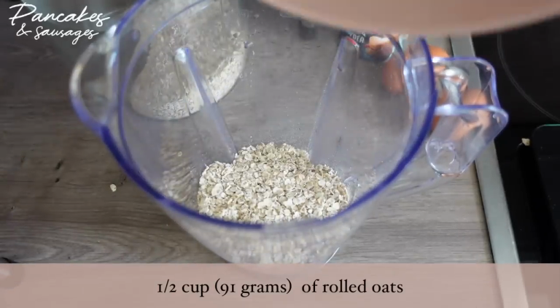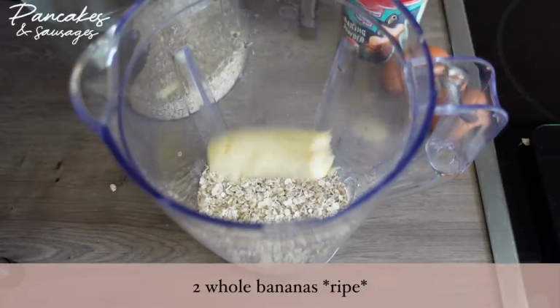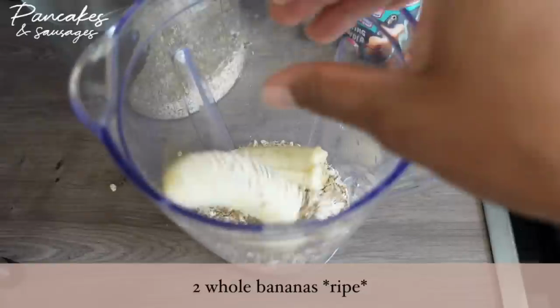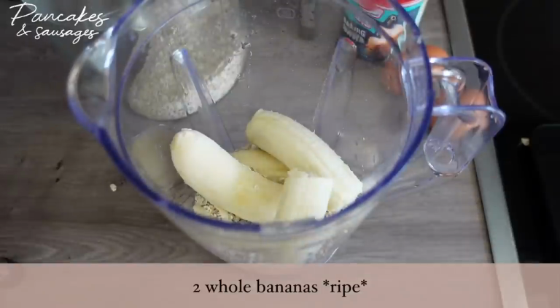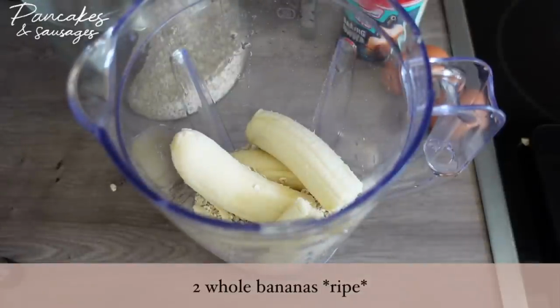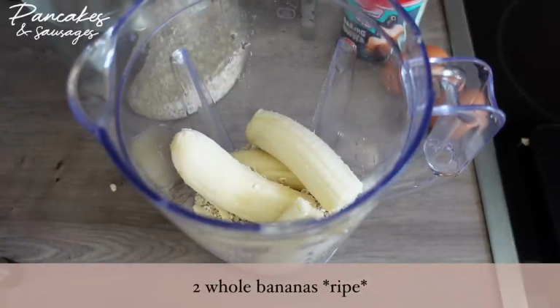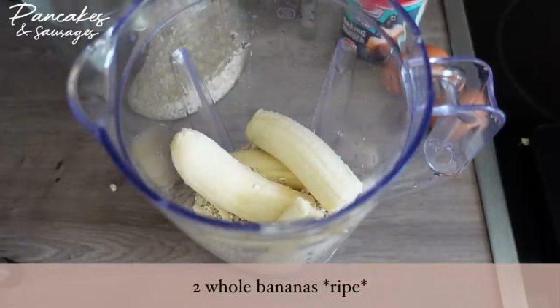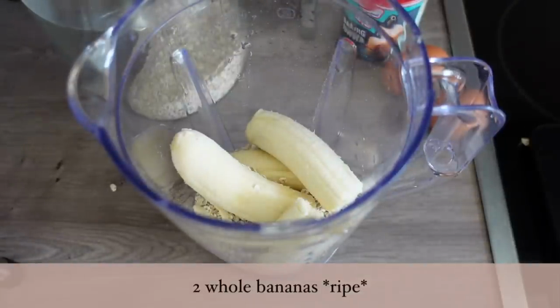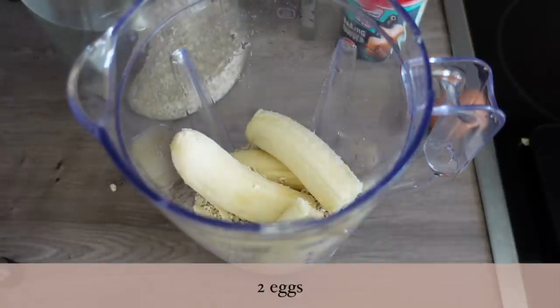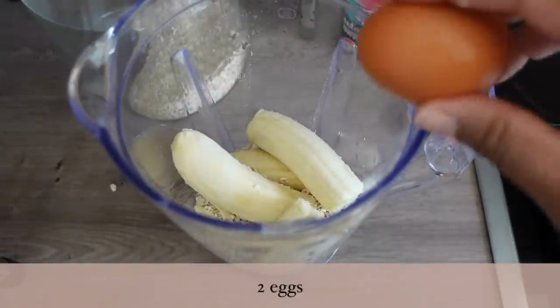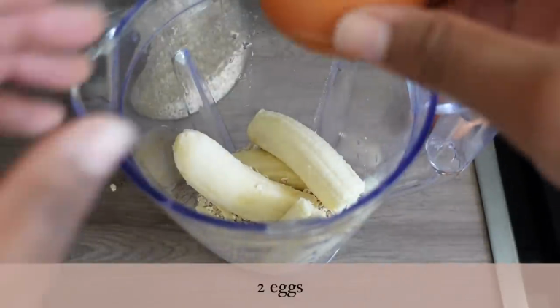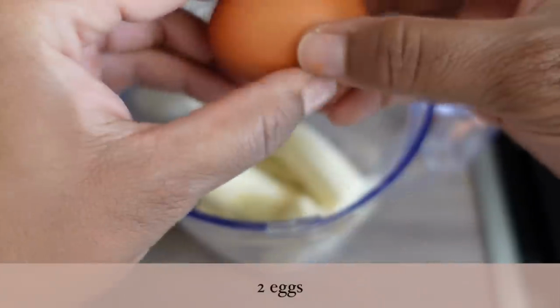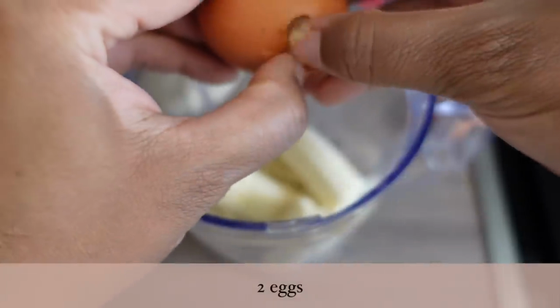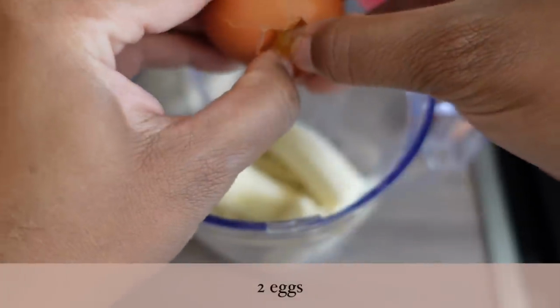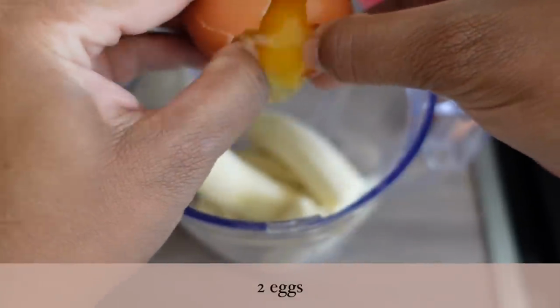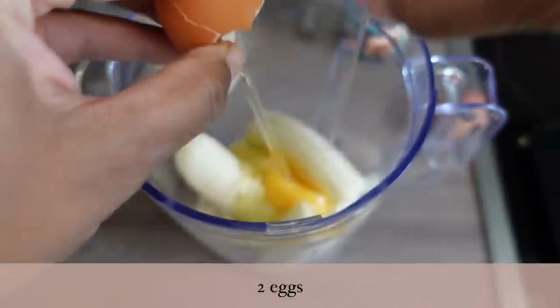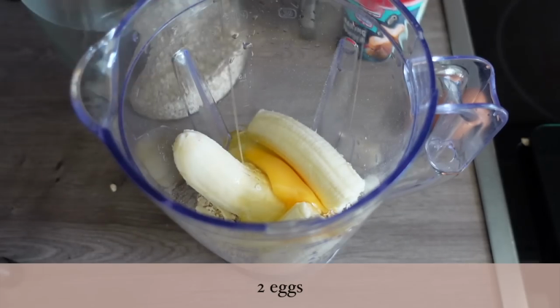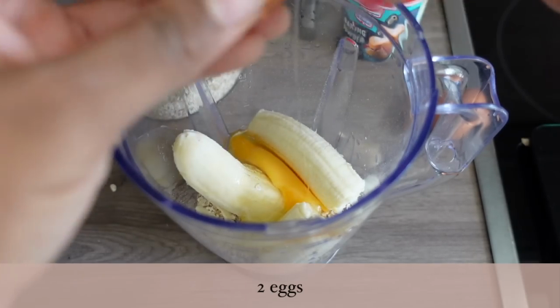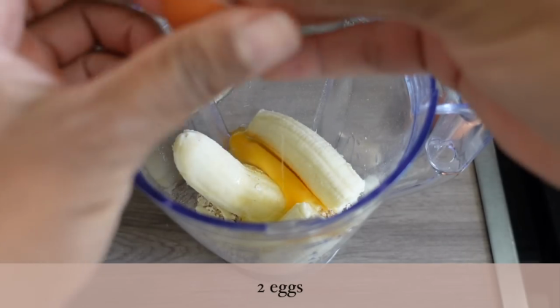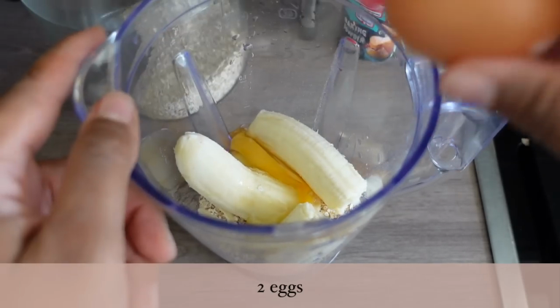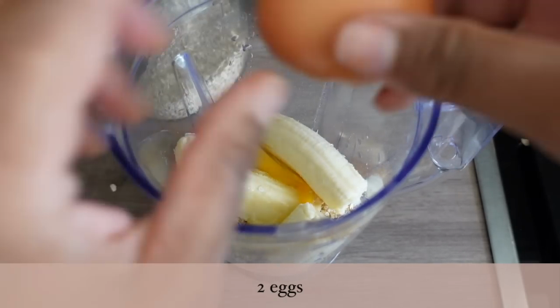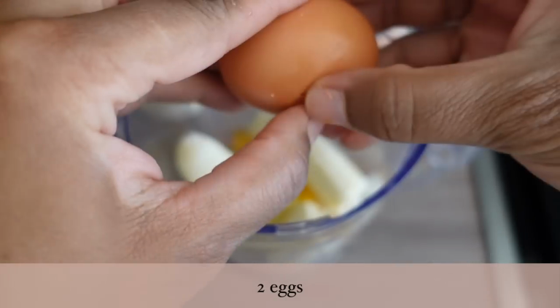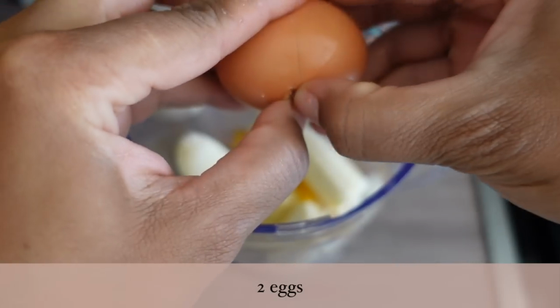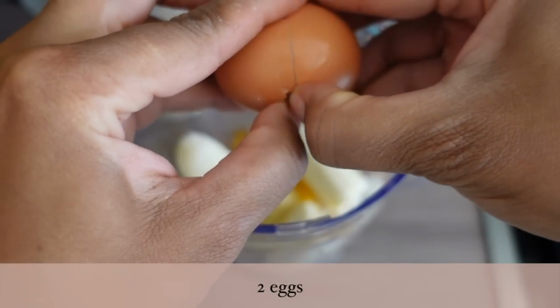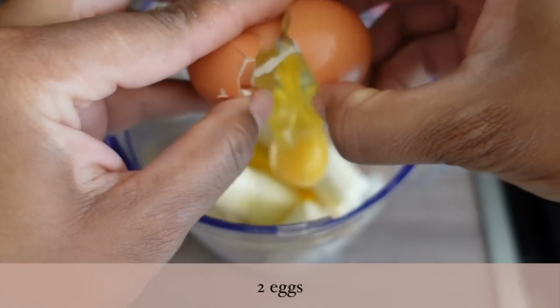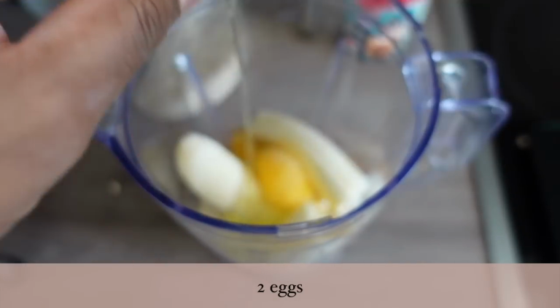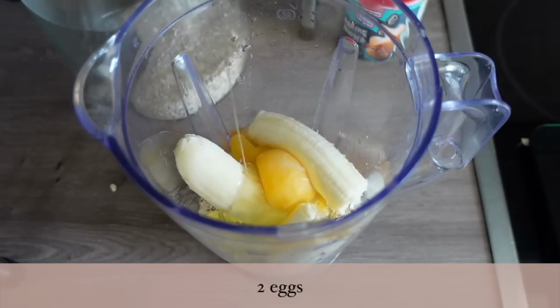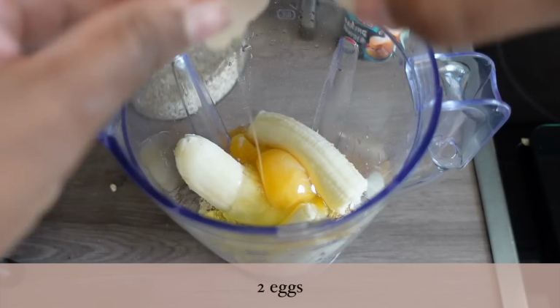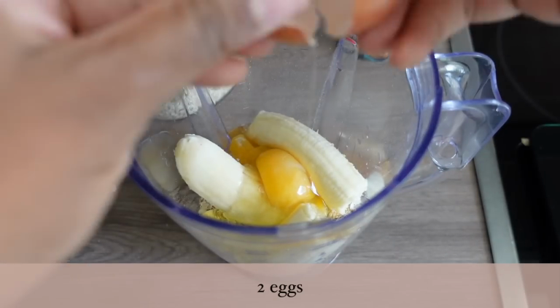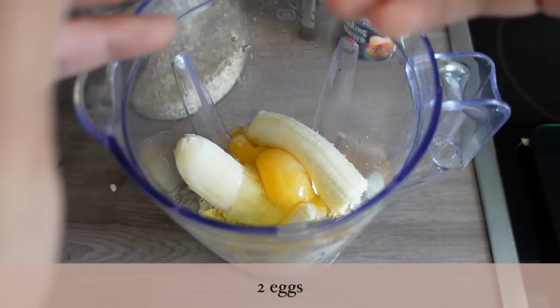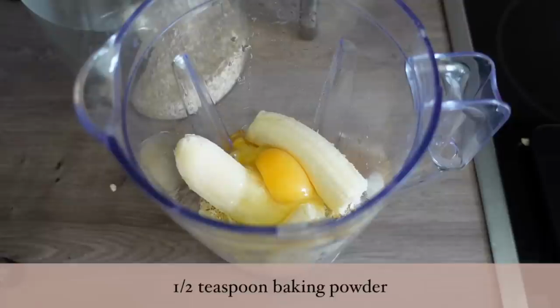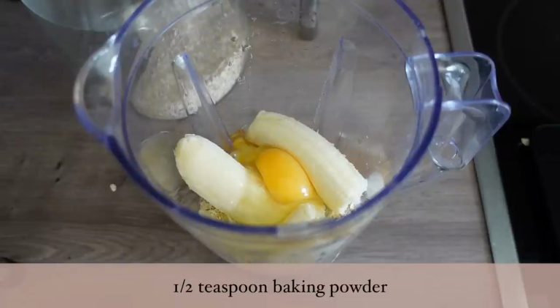By making my own pancake batter with oats, bananas, eggs, baking powder, and almond milk, I'm managing to cut down on some extra calories that can come in a normal pancake batter box.